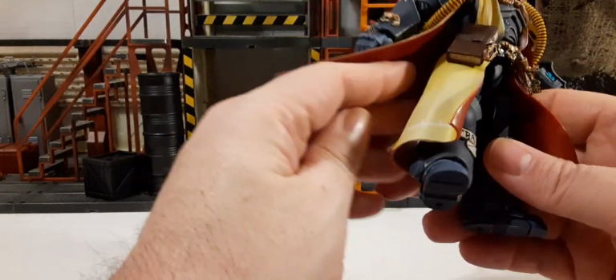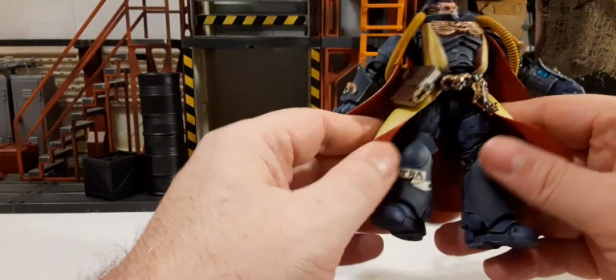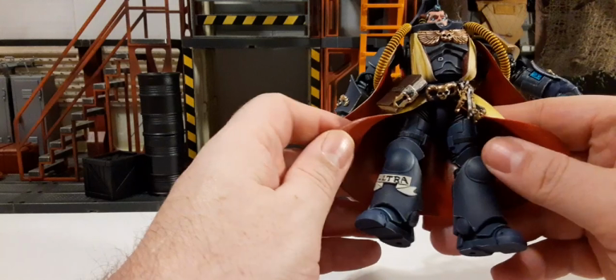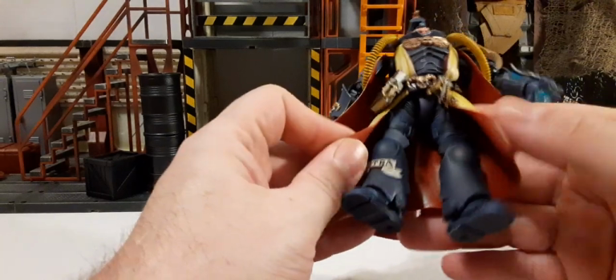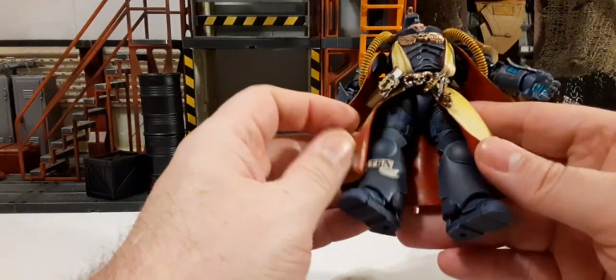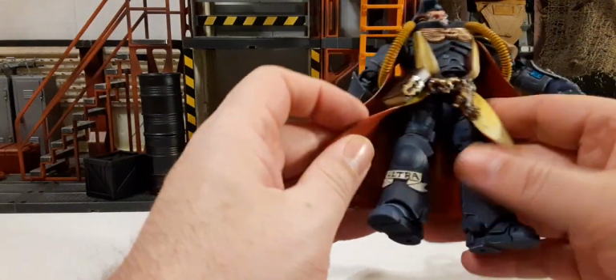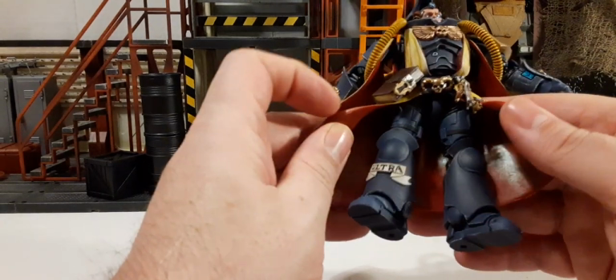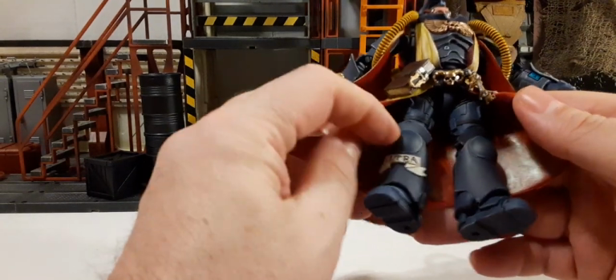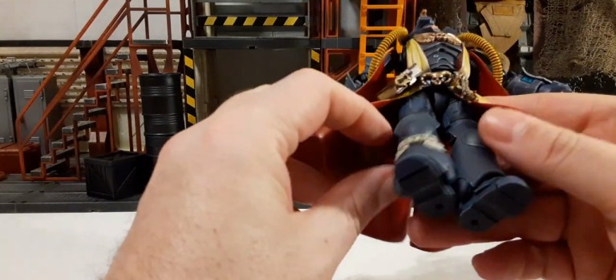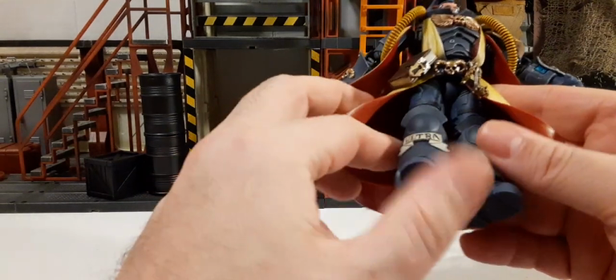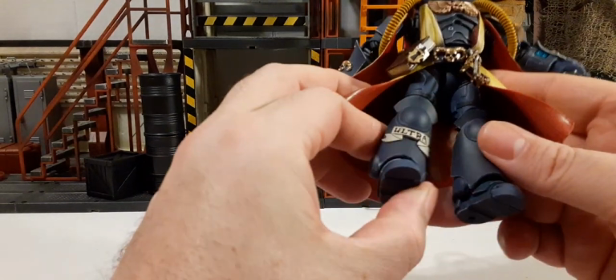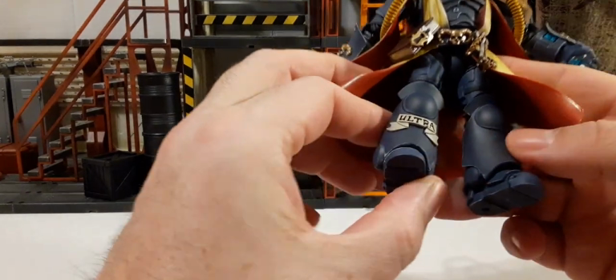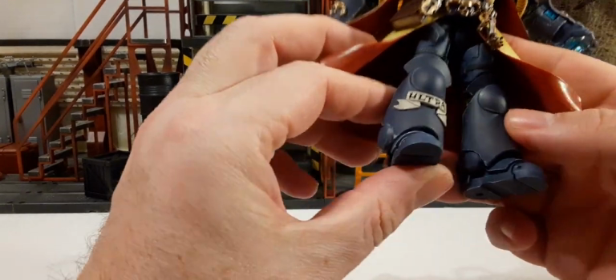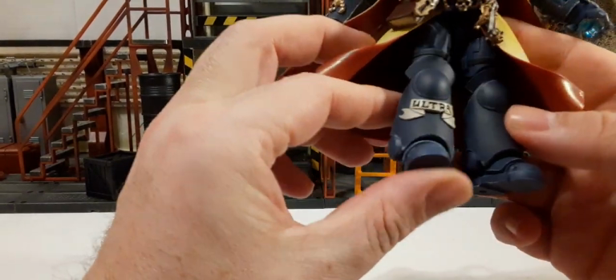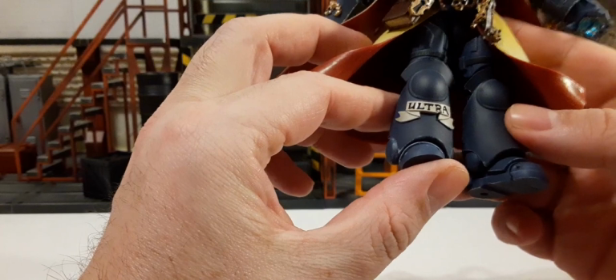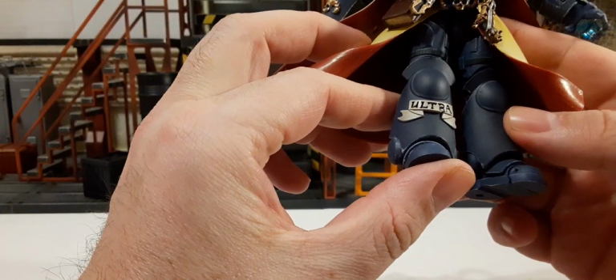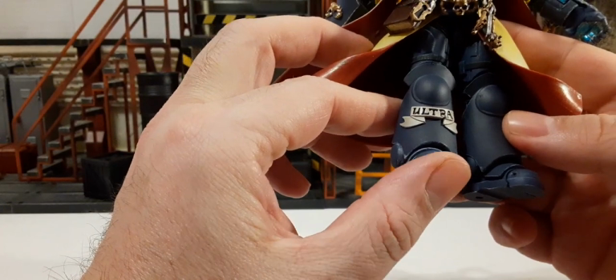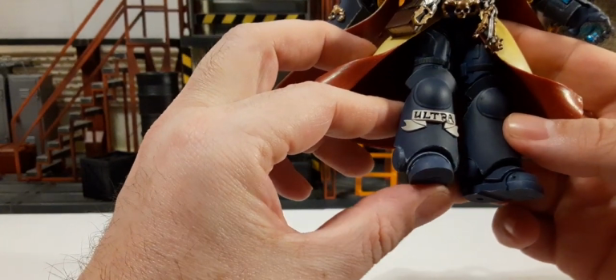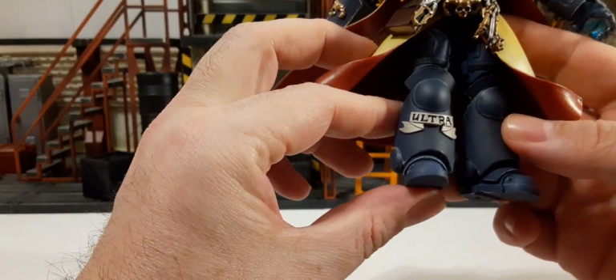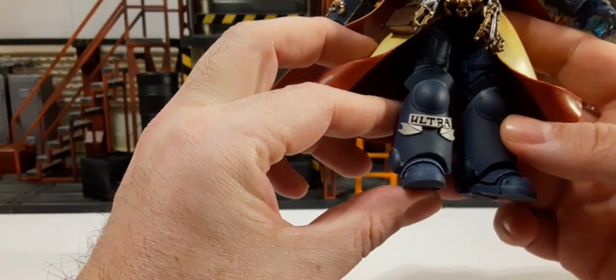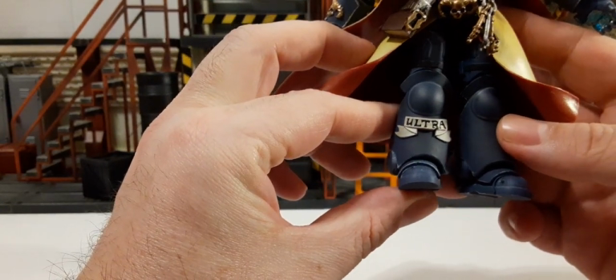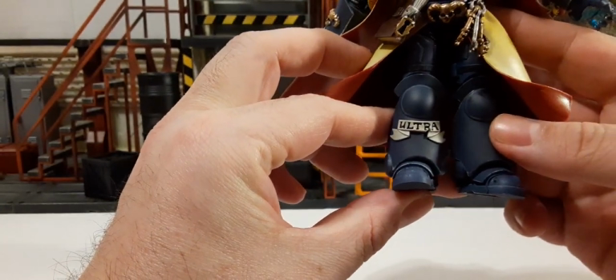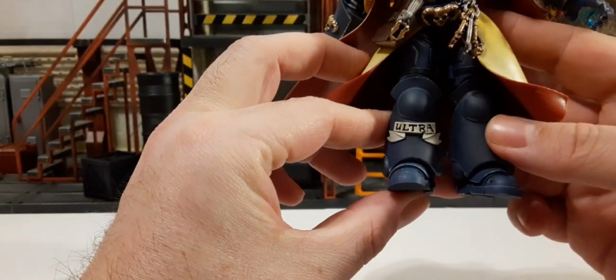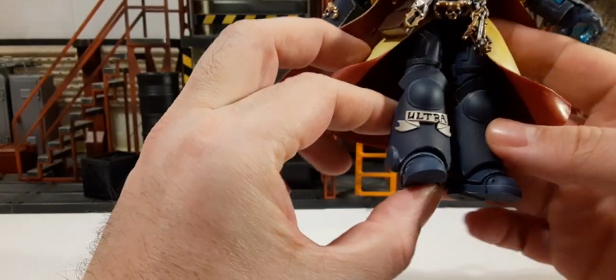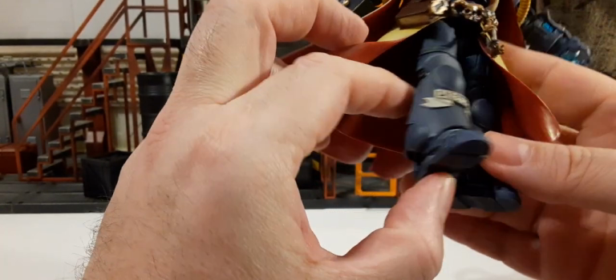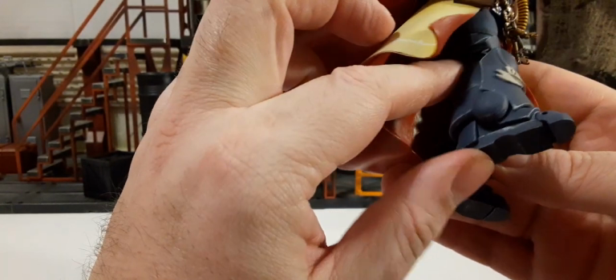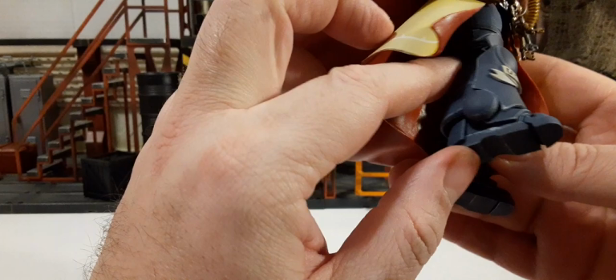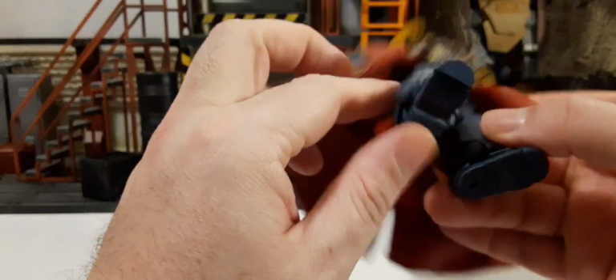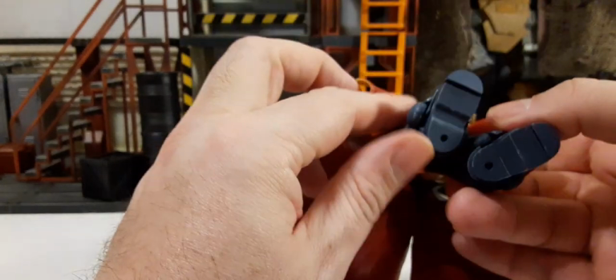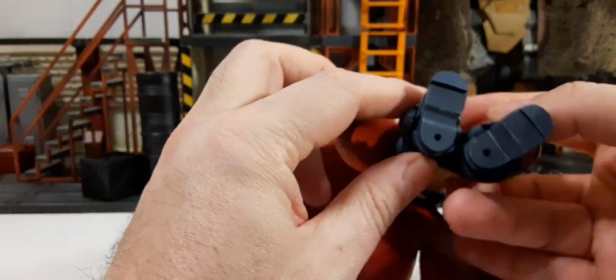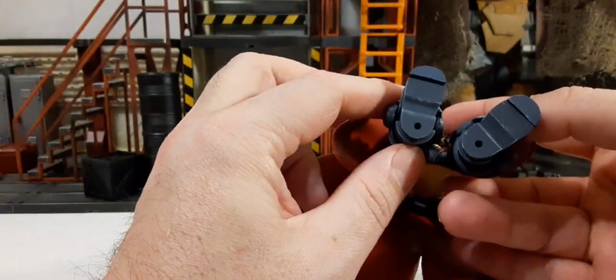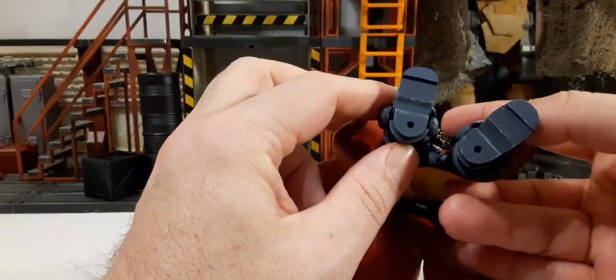The waist skirt is very soft. The blue leg armor has the Ultramarines symbol on one leg with a ribbon. He also has buckles on his feet.